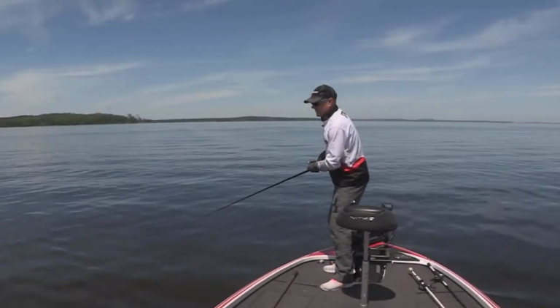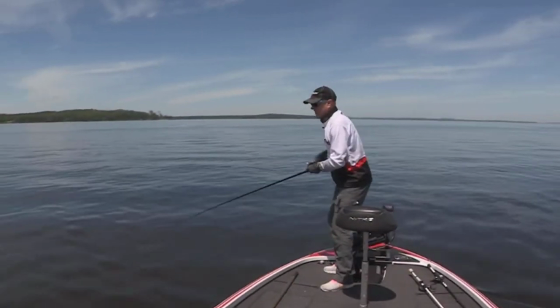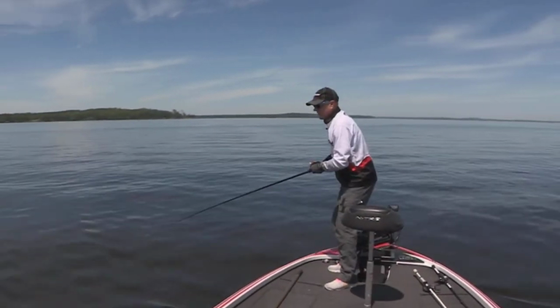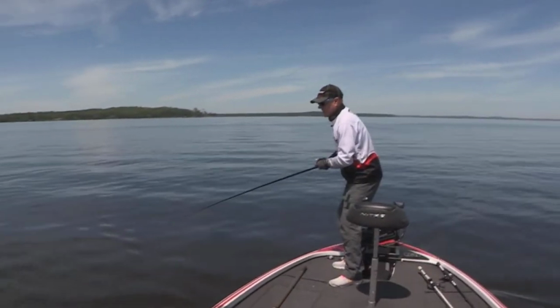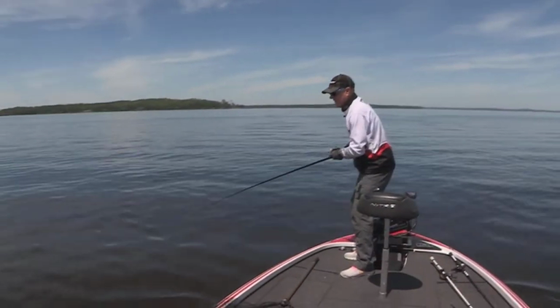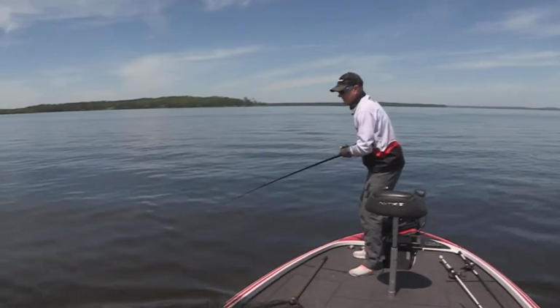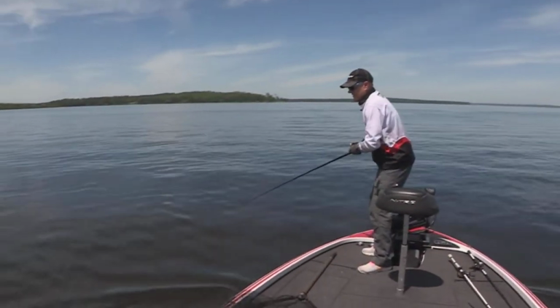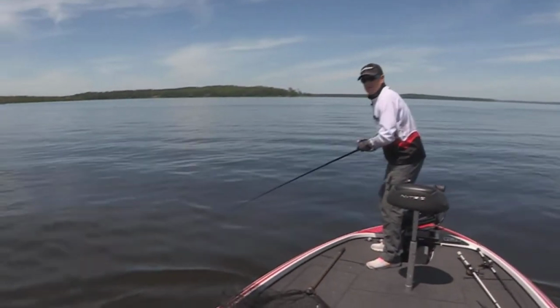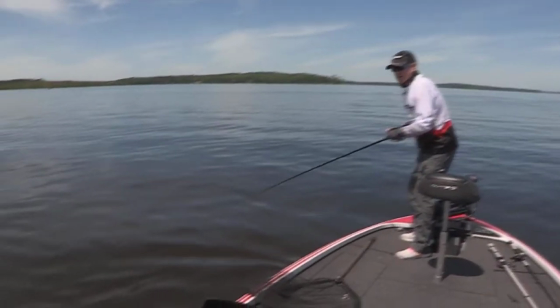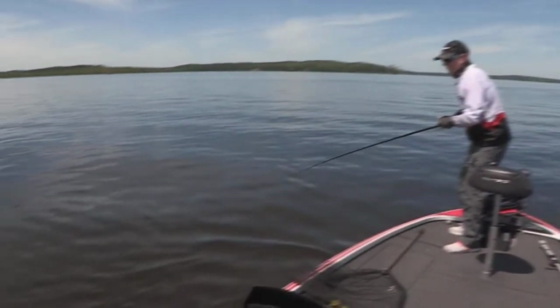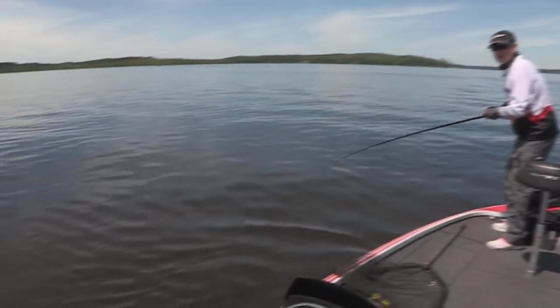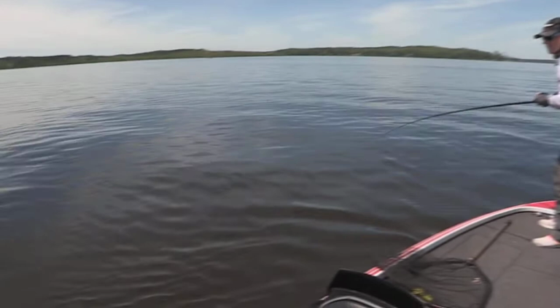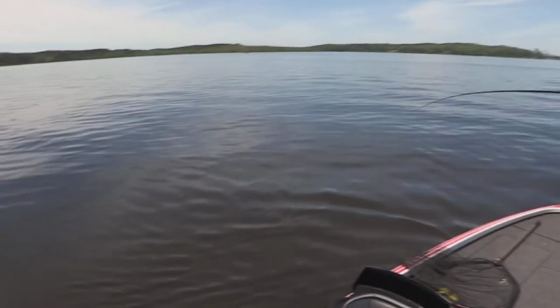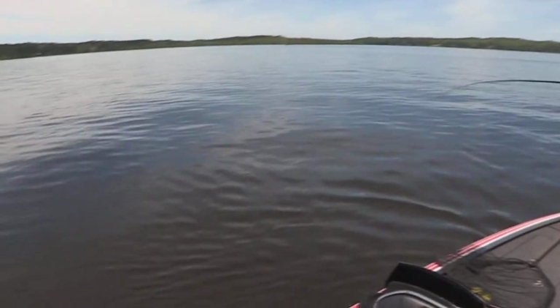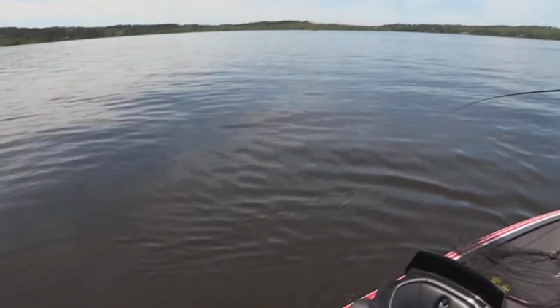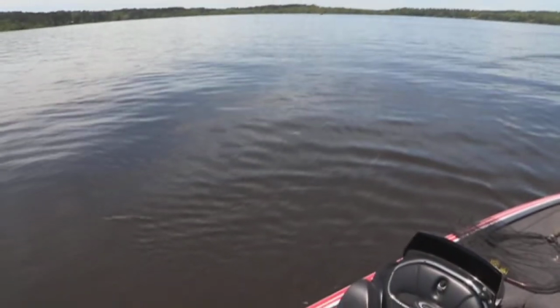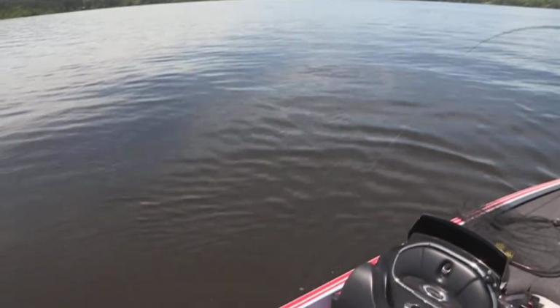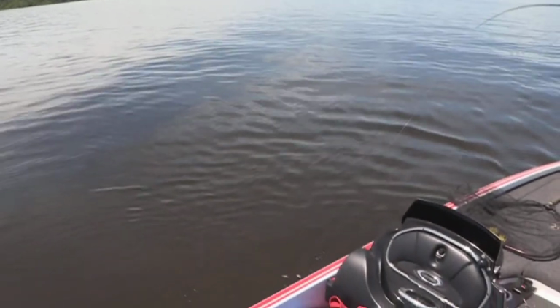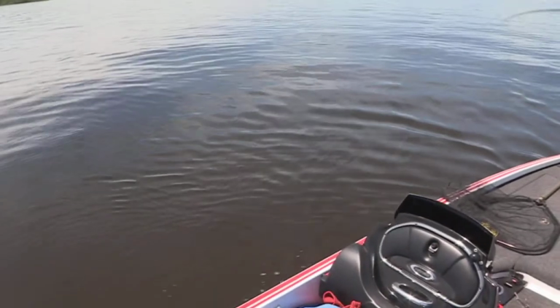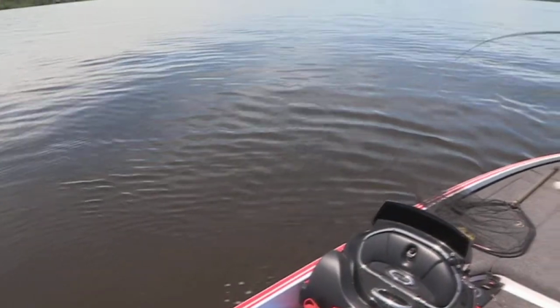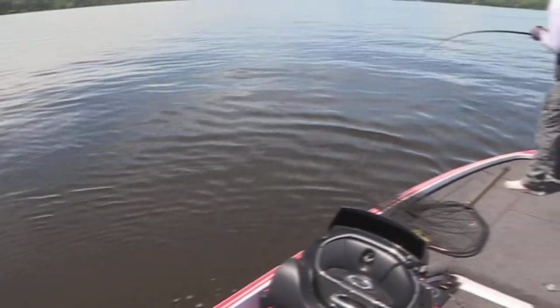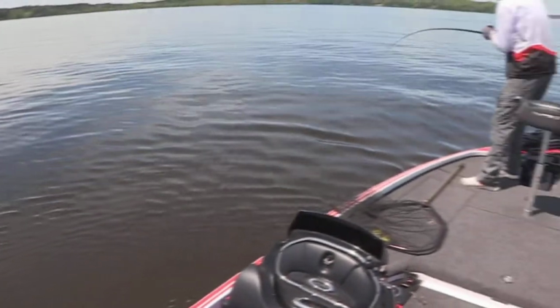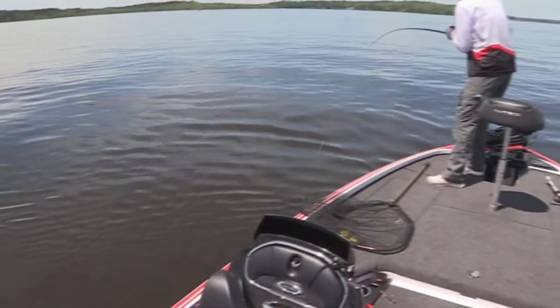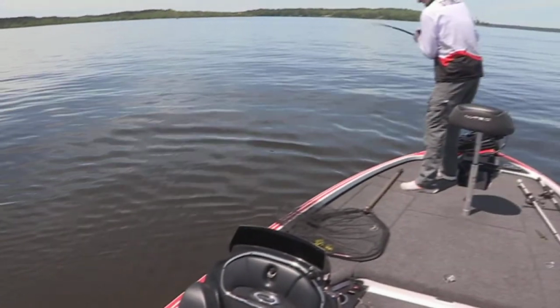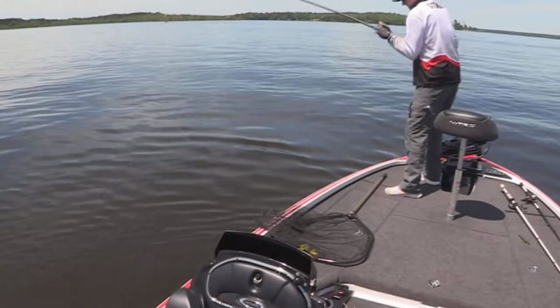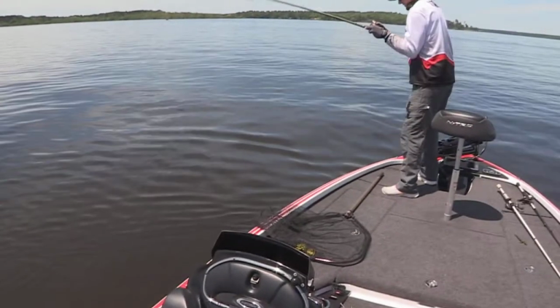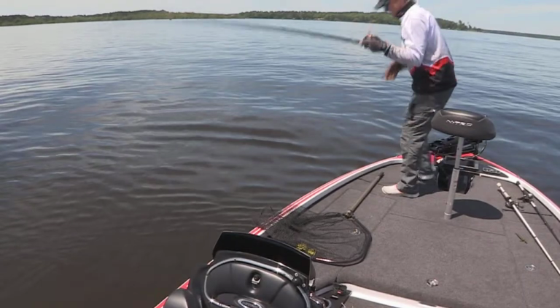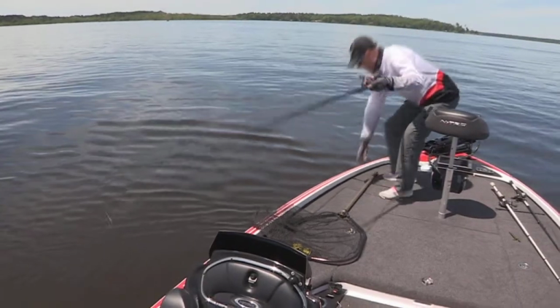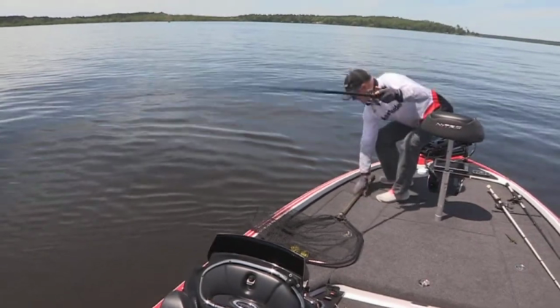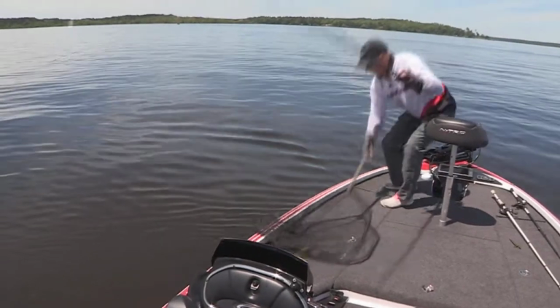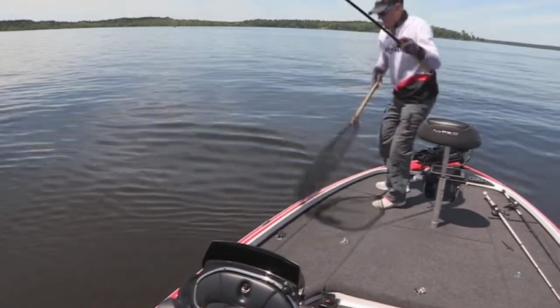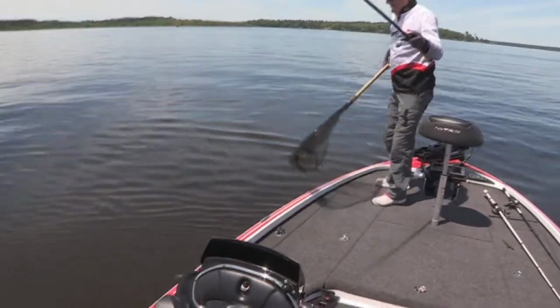Oh I've got a good one on. I picked up and threw a crankbait out there, a big crankbait, and a good pull hit it. Oh man, it's a good fish.